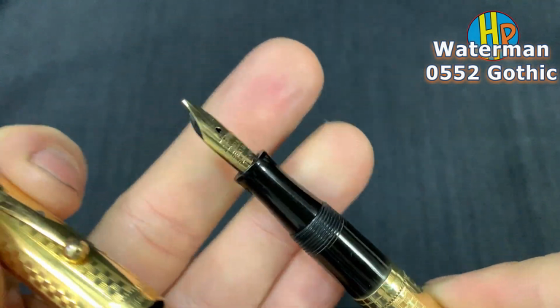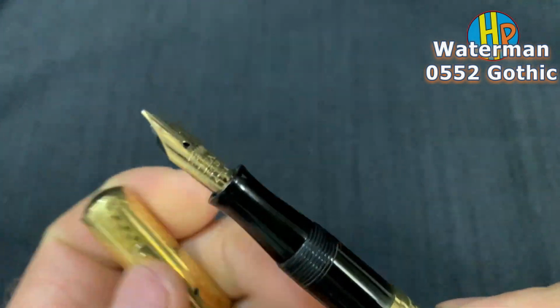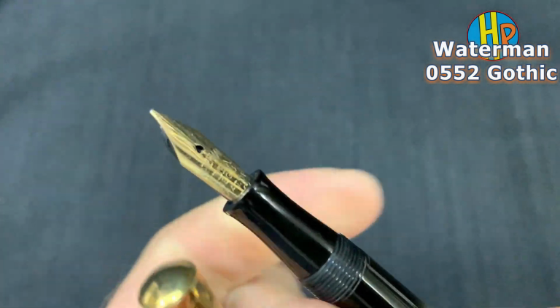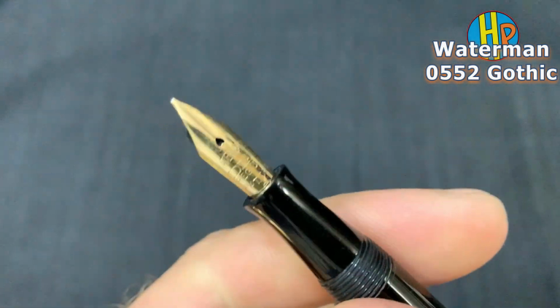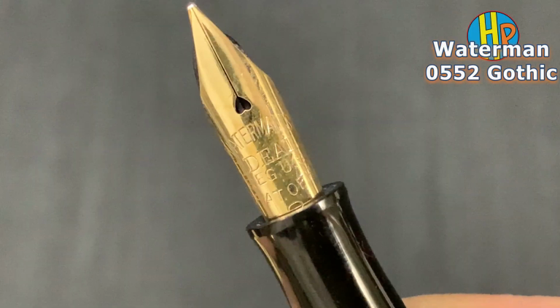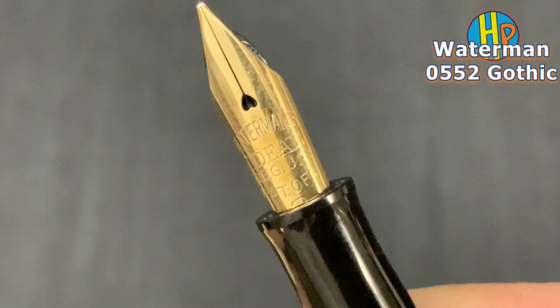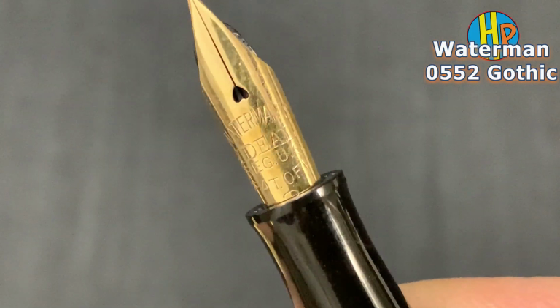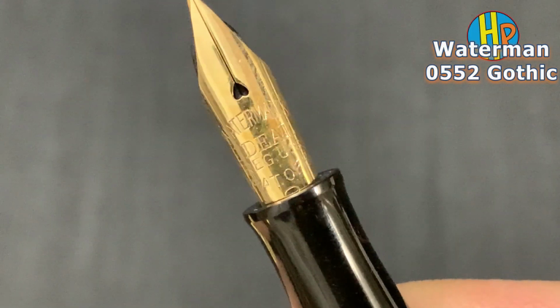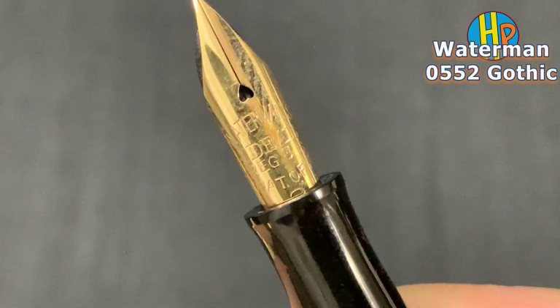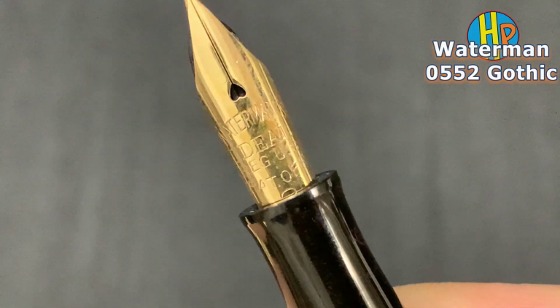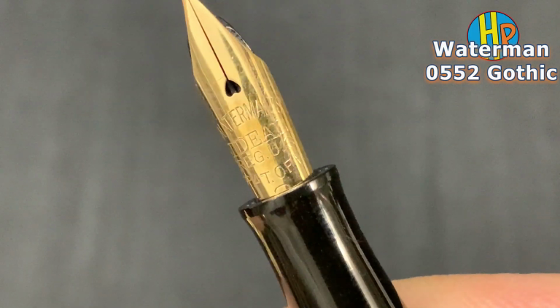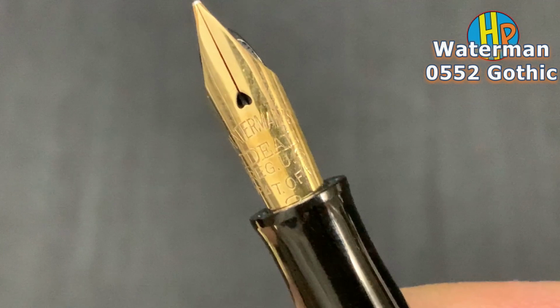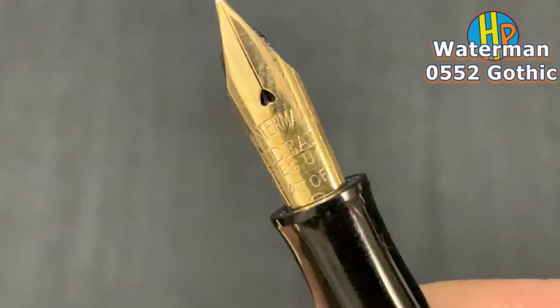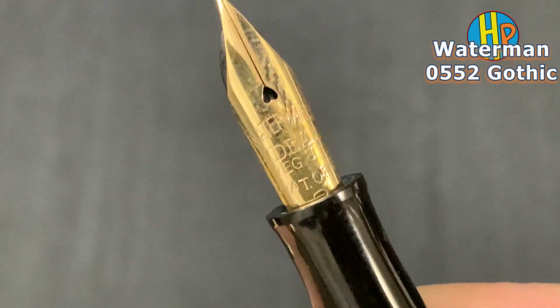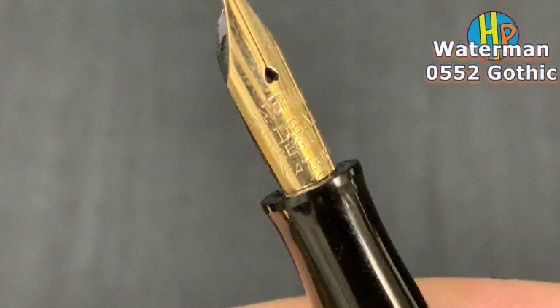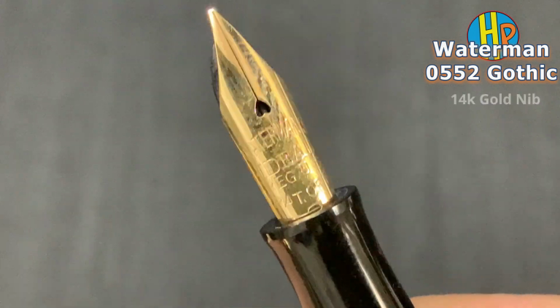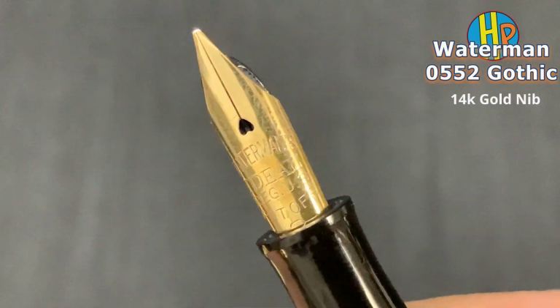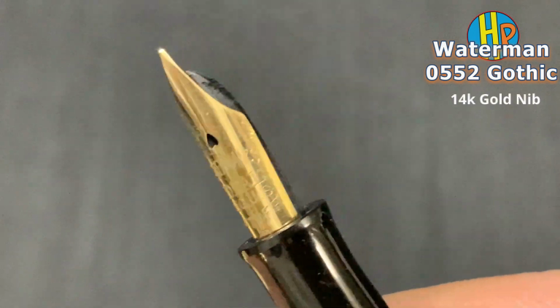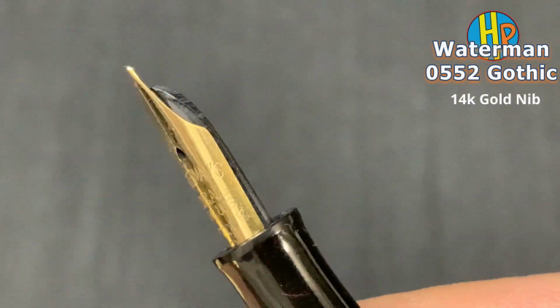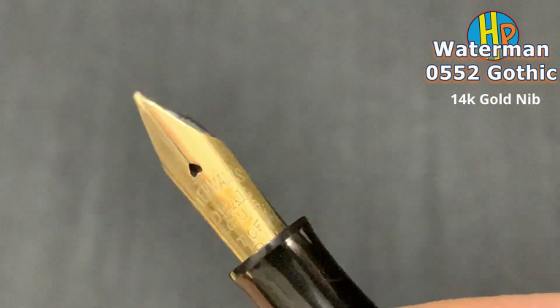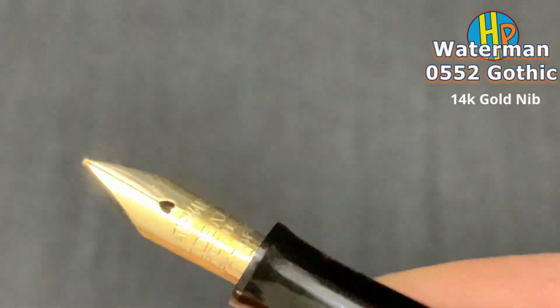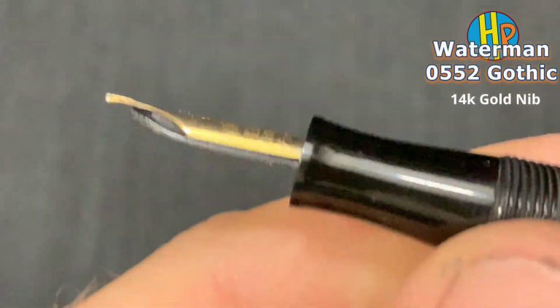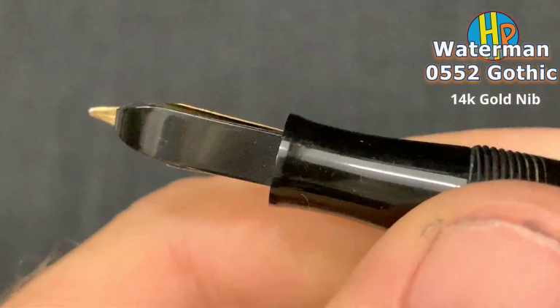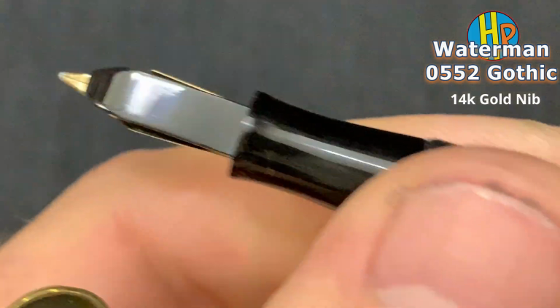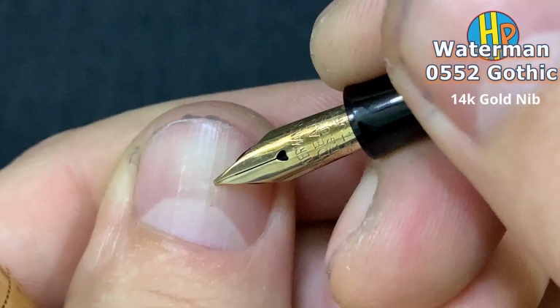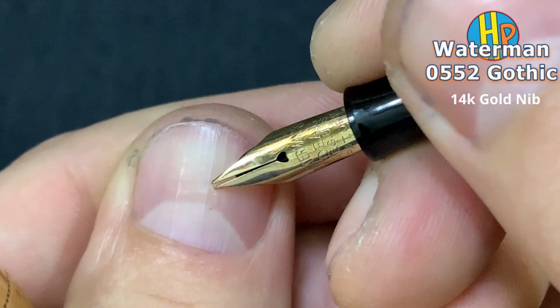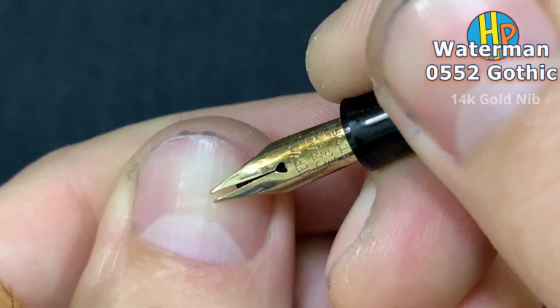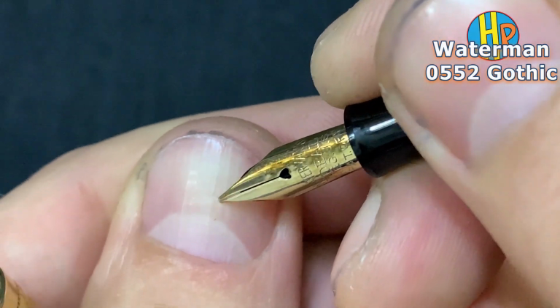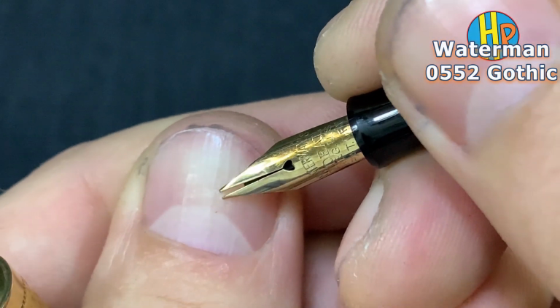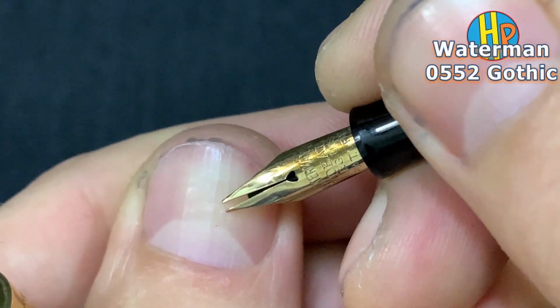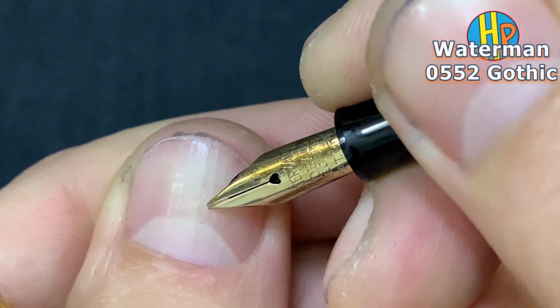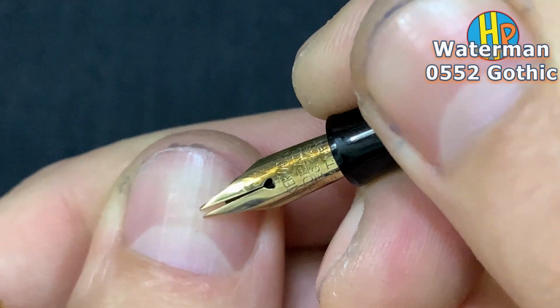Number 2 Waterman's Ideal, gold nib. Super flexibility.